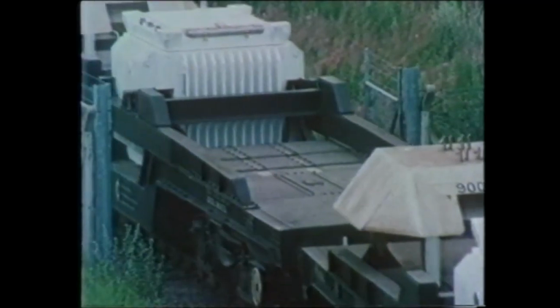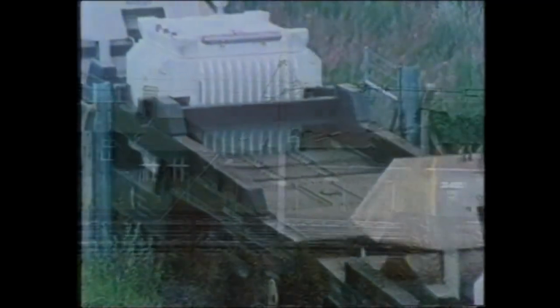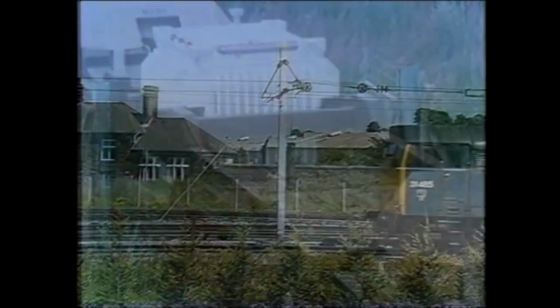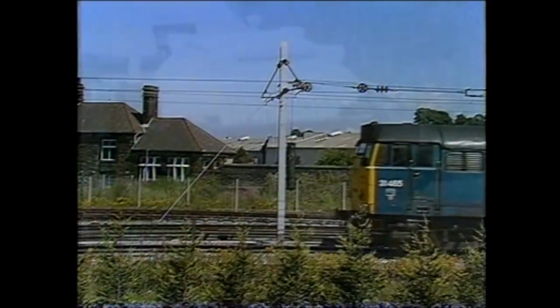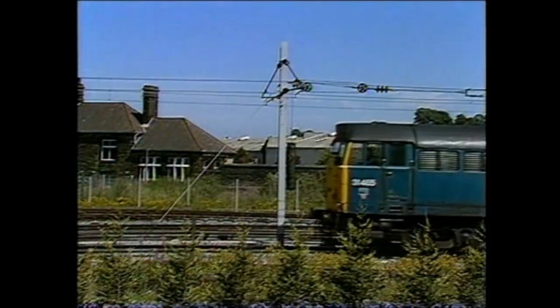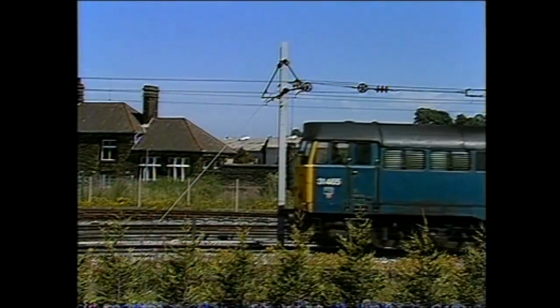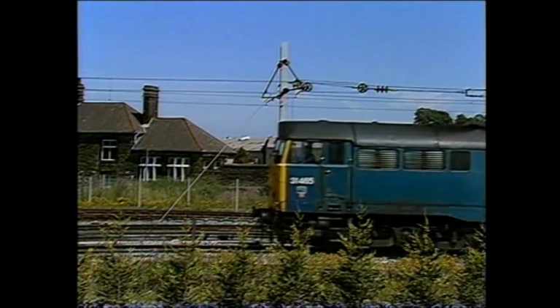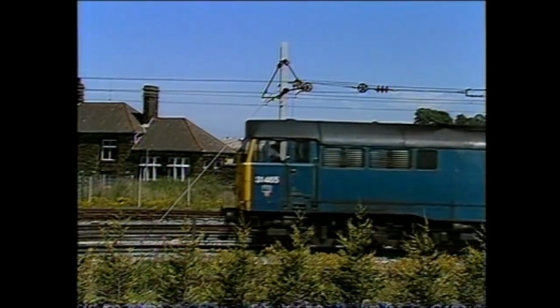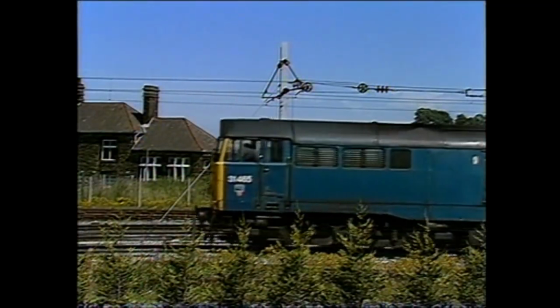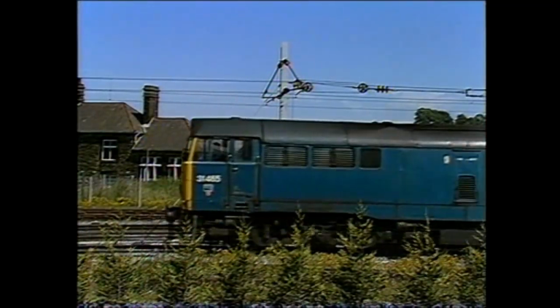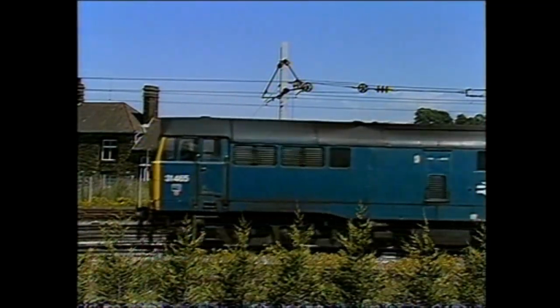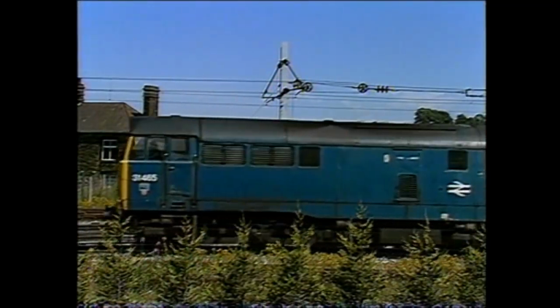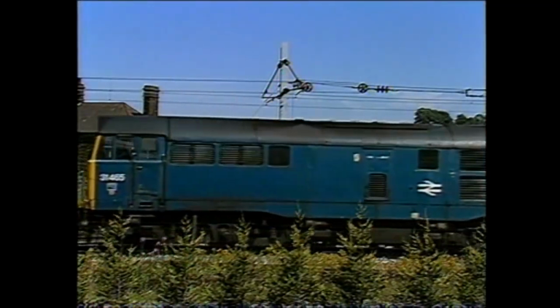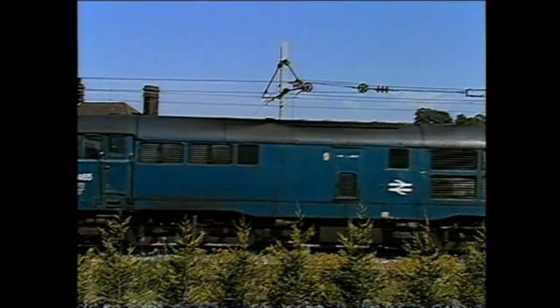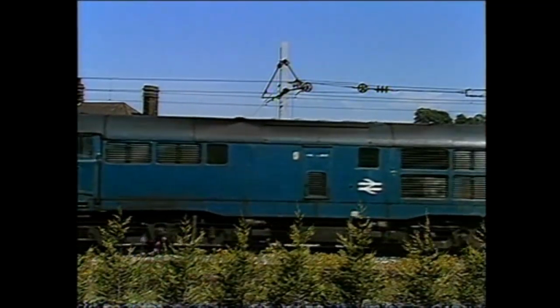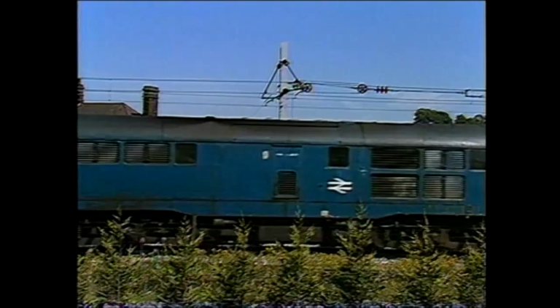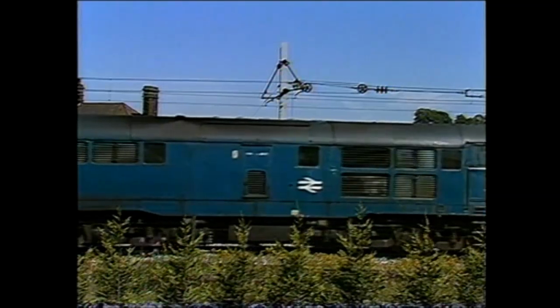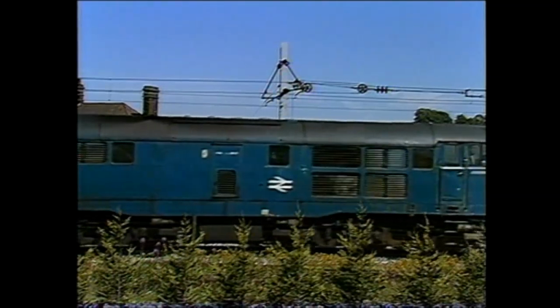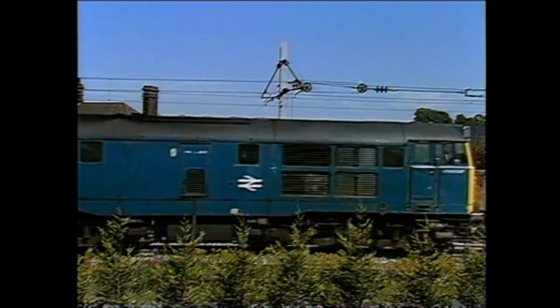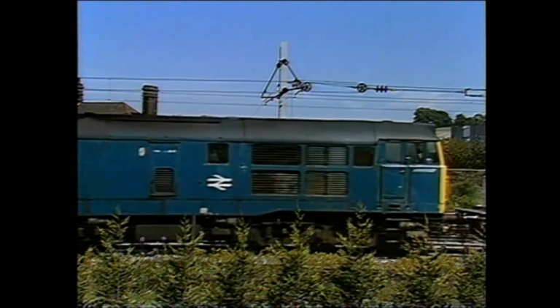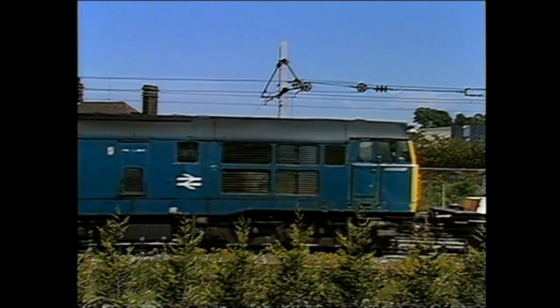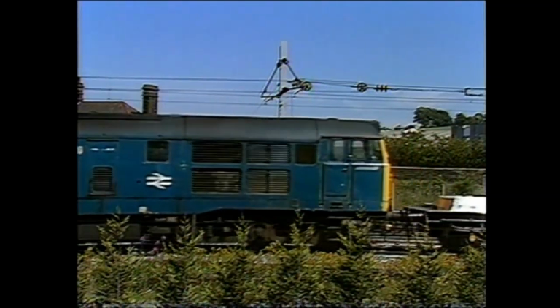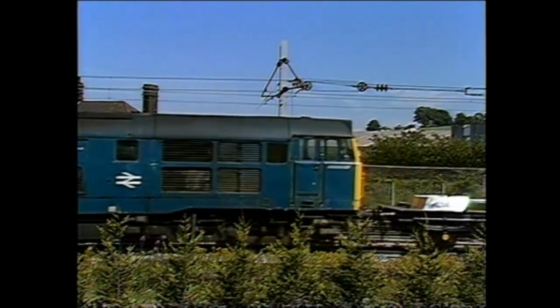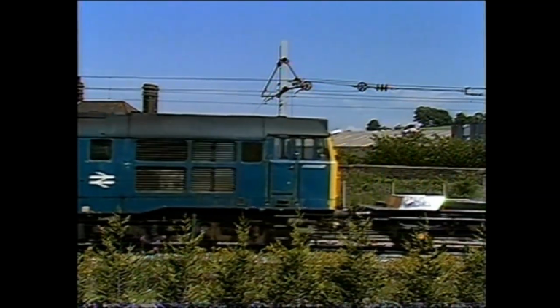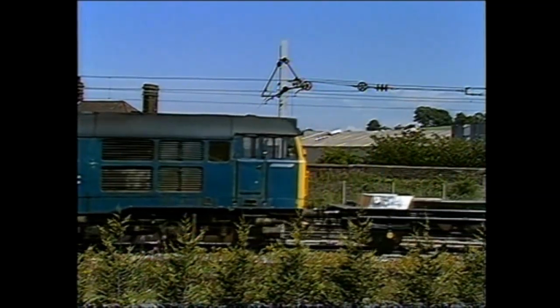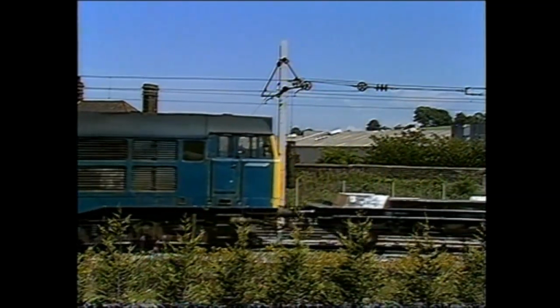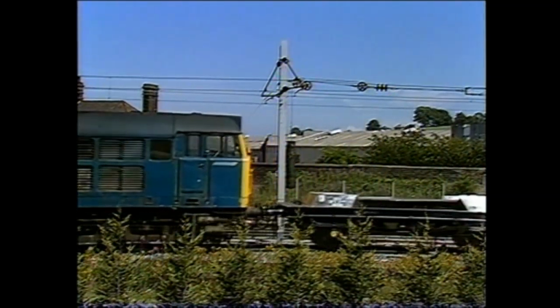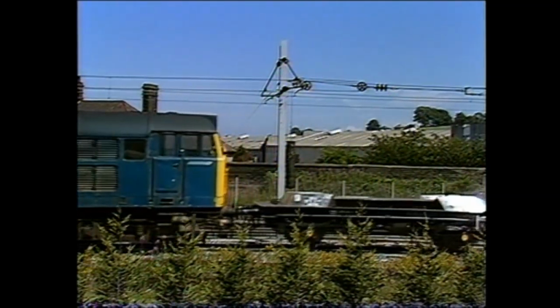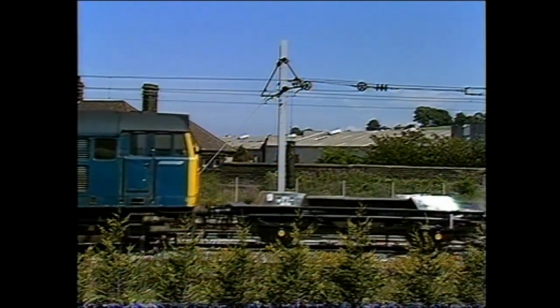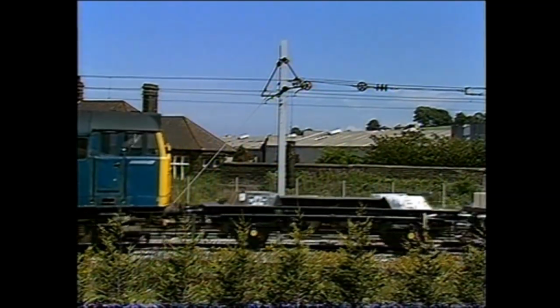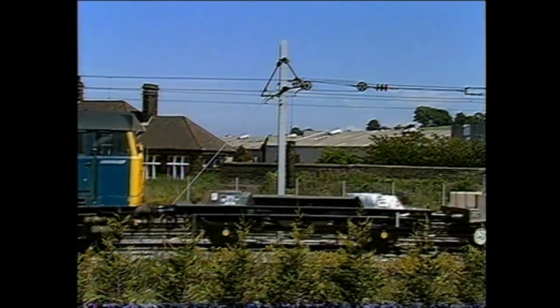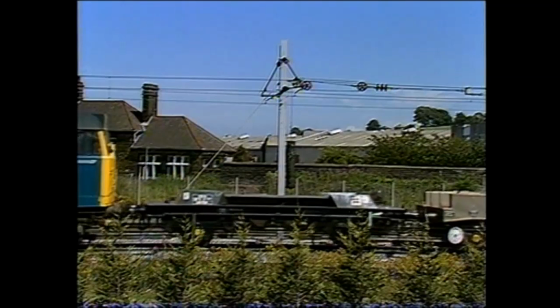Lower level radioactive waste is also transported by rail. Here, a Class 31 locomotive hauls a different design of flask through Carnforth.